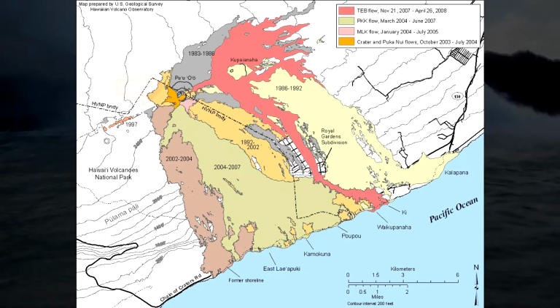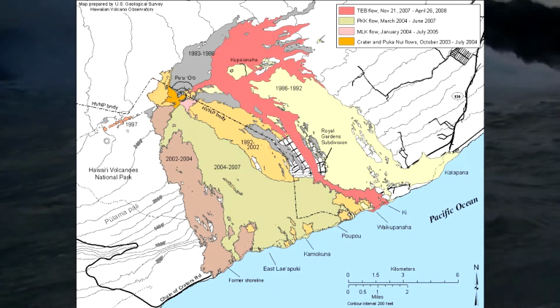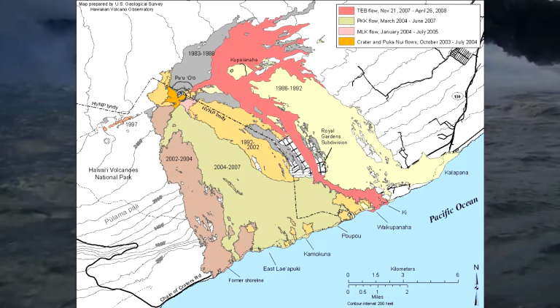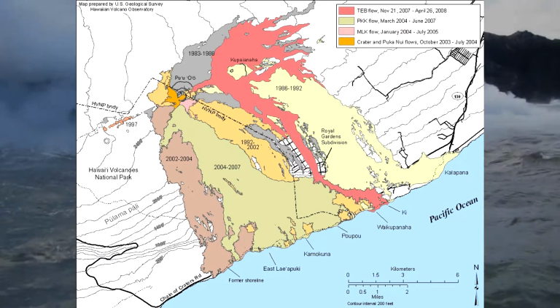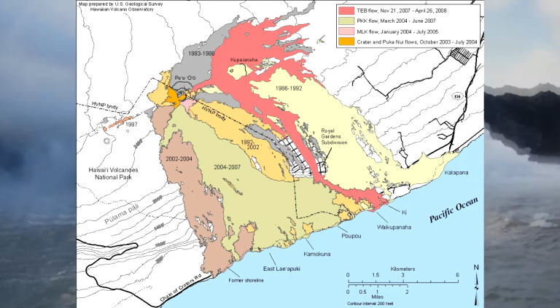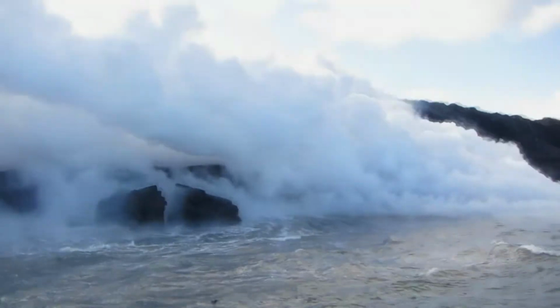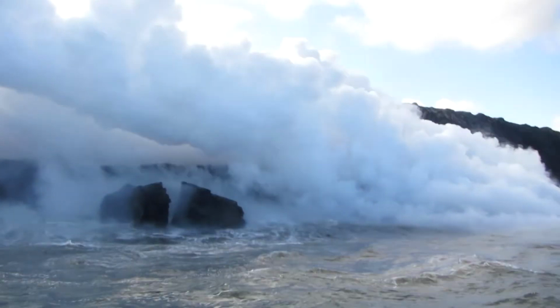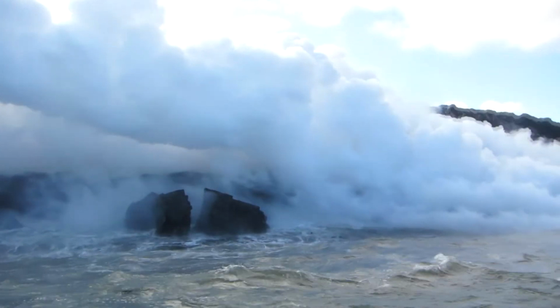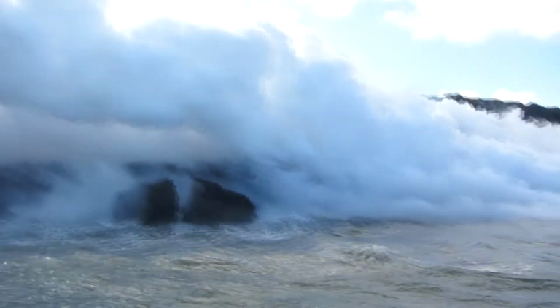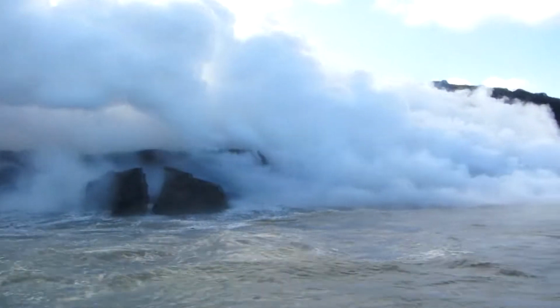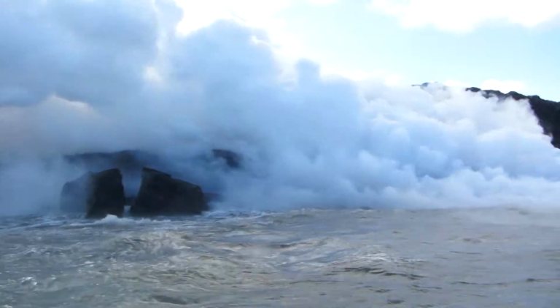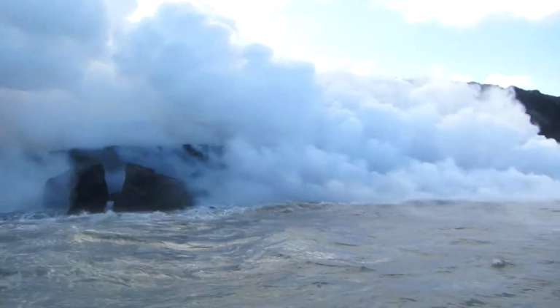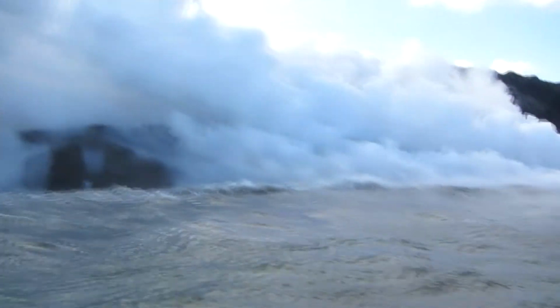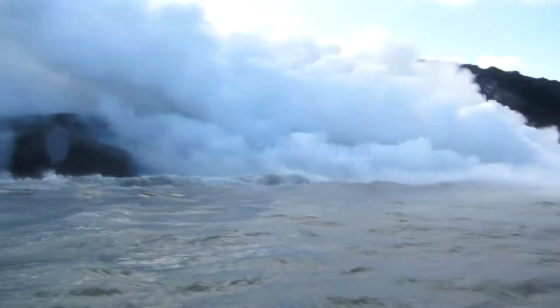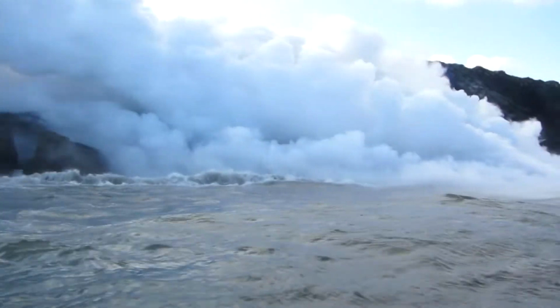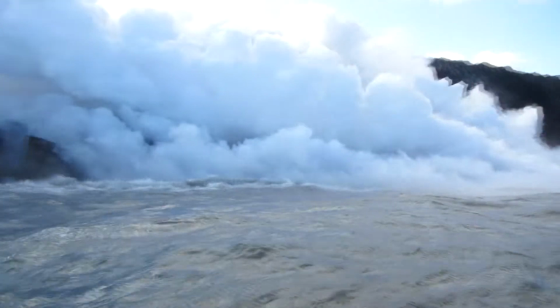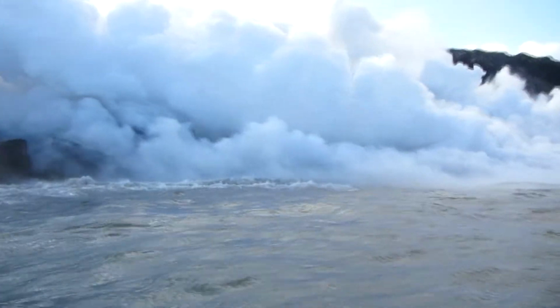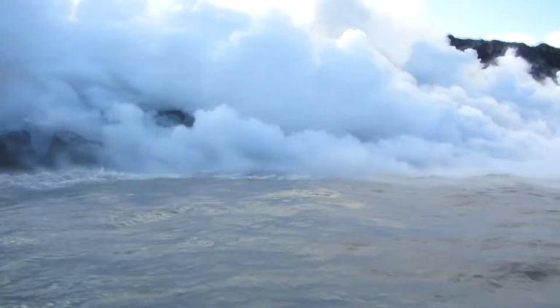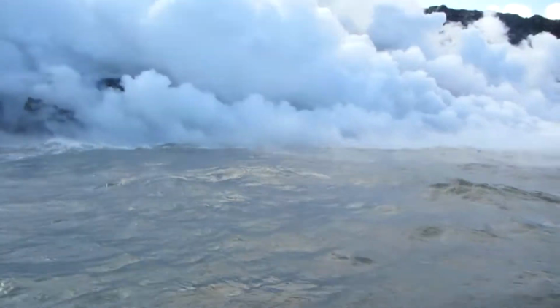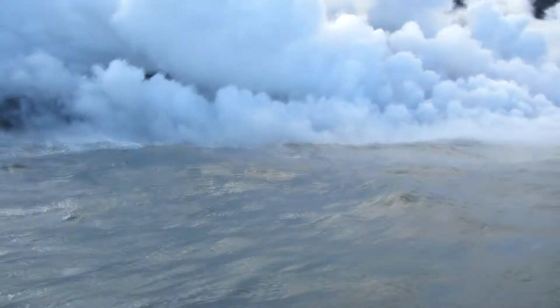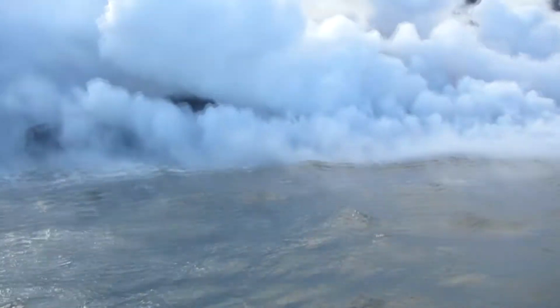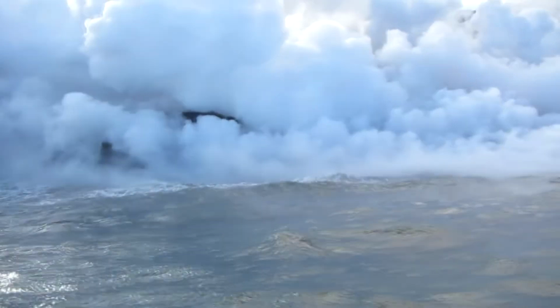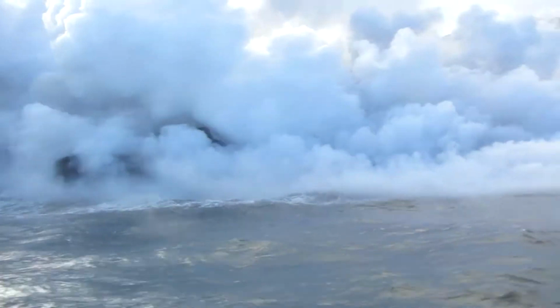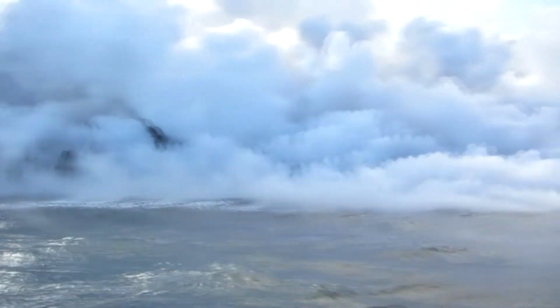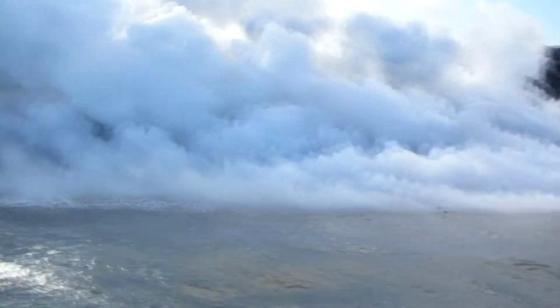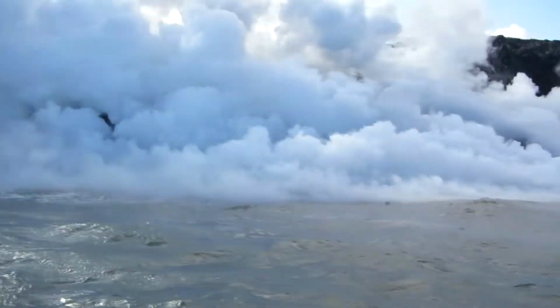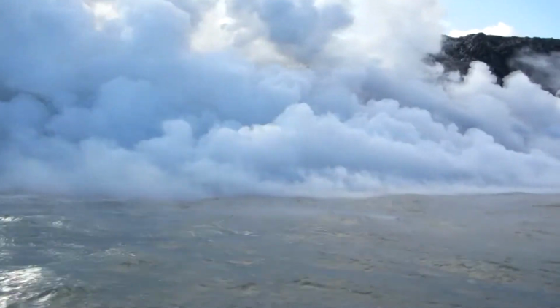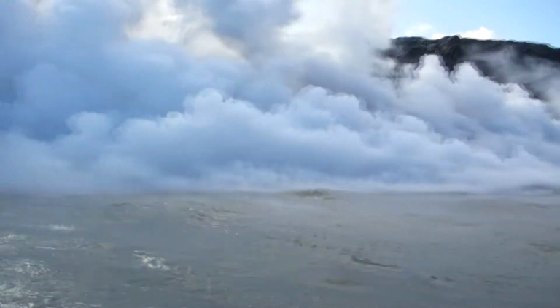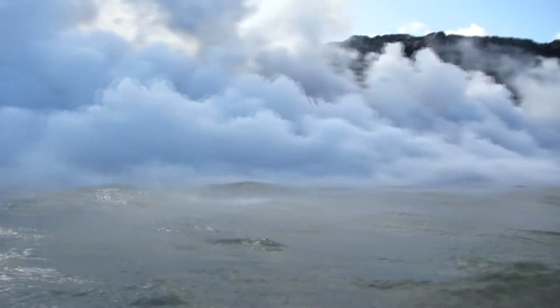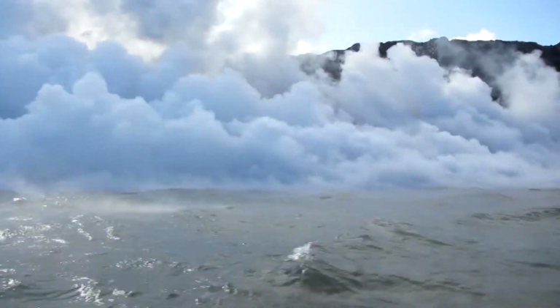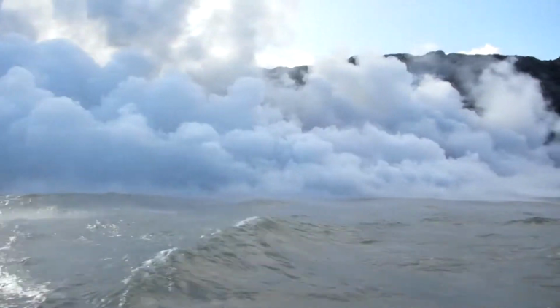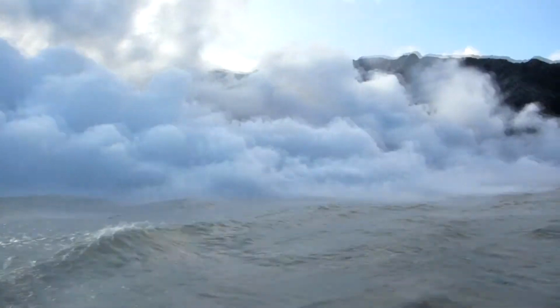The low silica content and high temperature of the lava allows it to flow very easily. Currently, a portion of the flow has made a journey of about 7 miles to the sea.